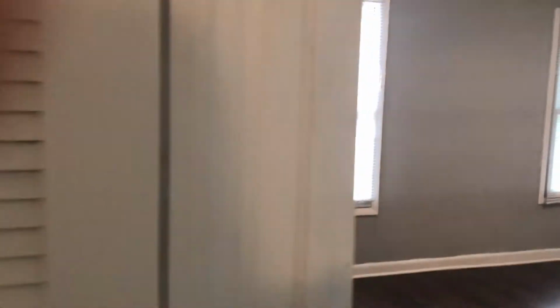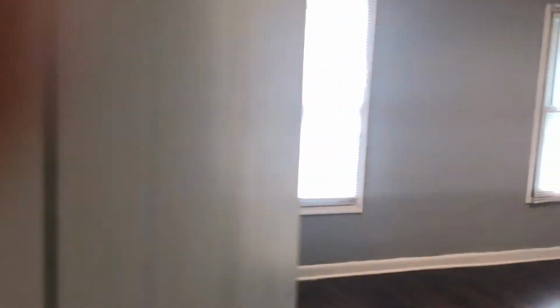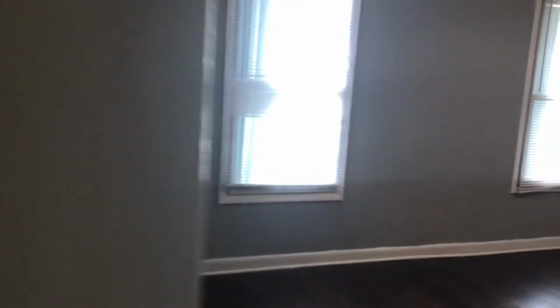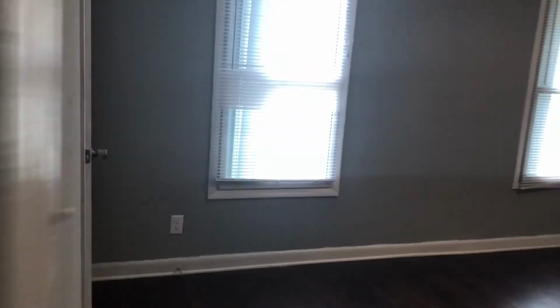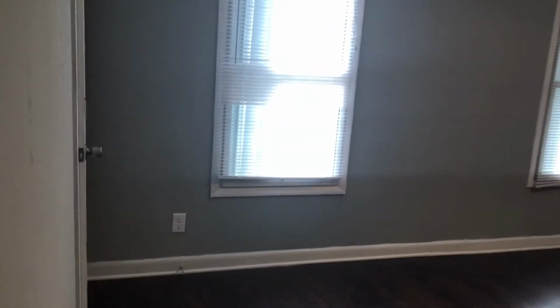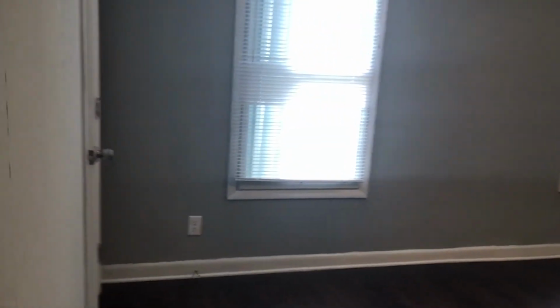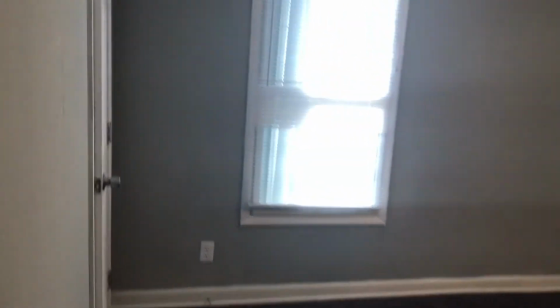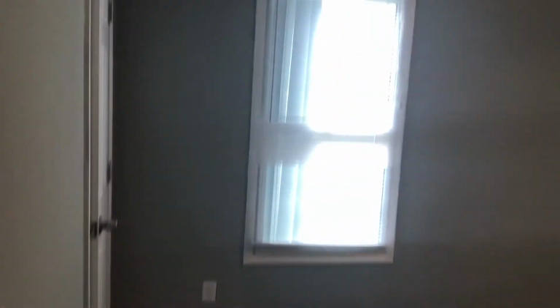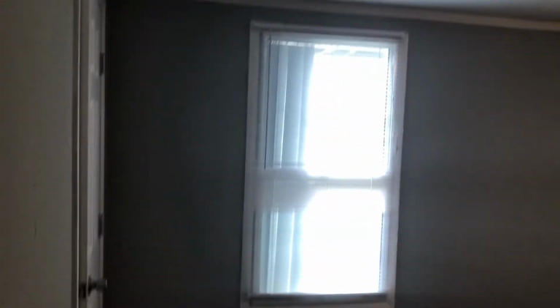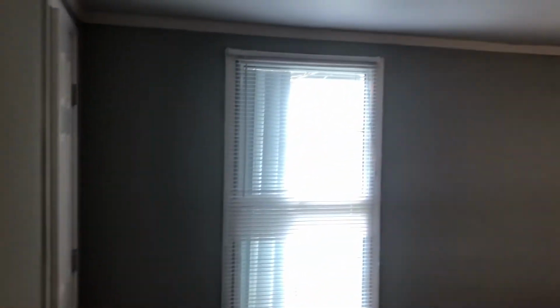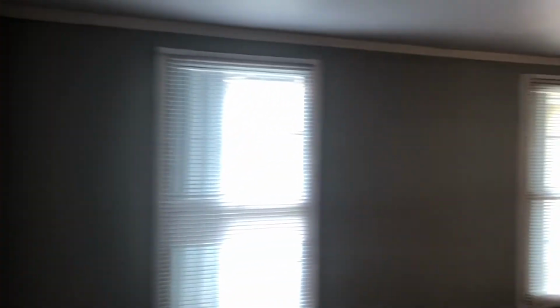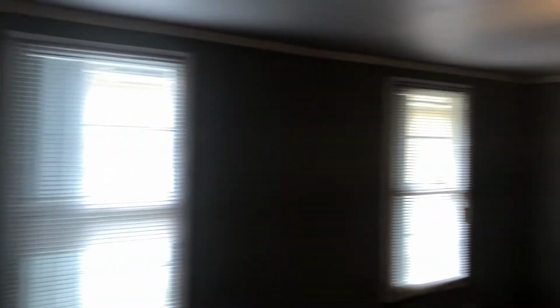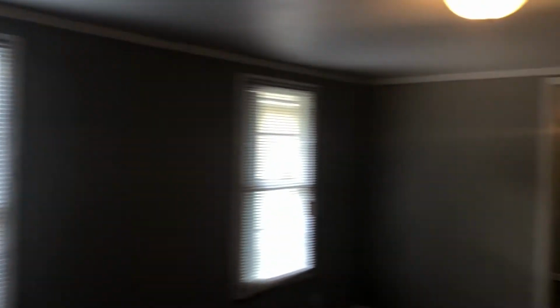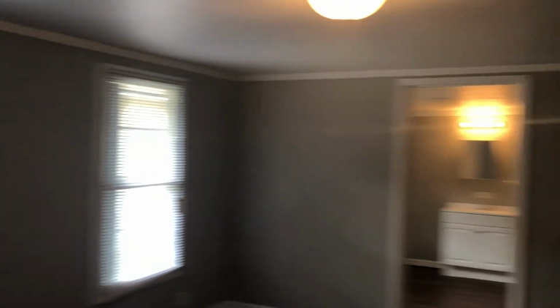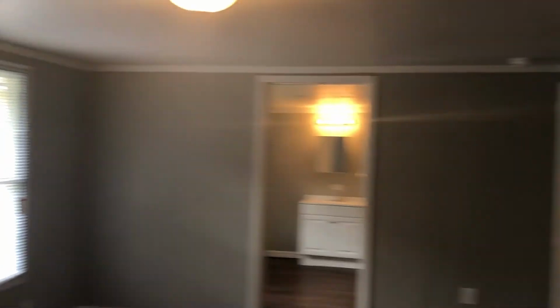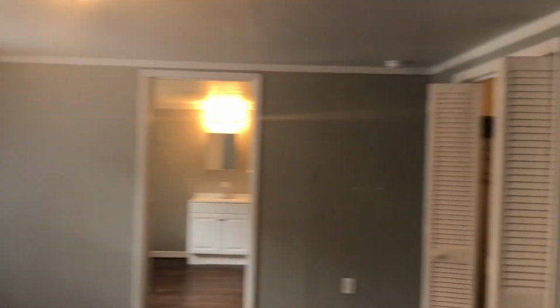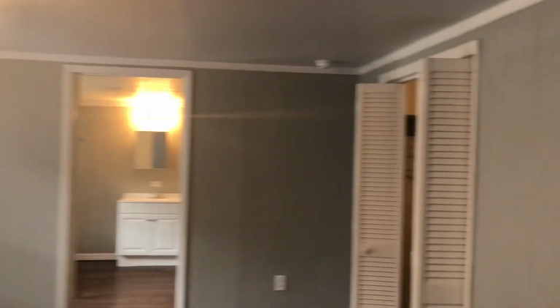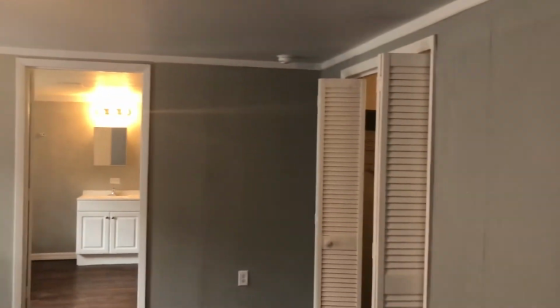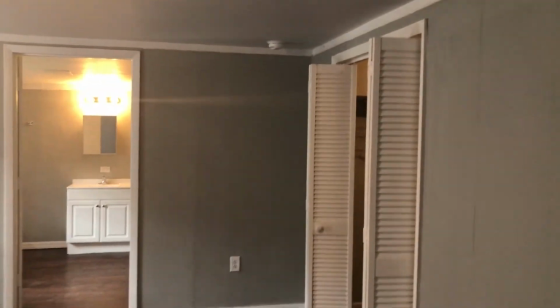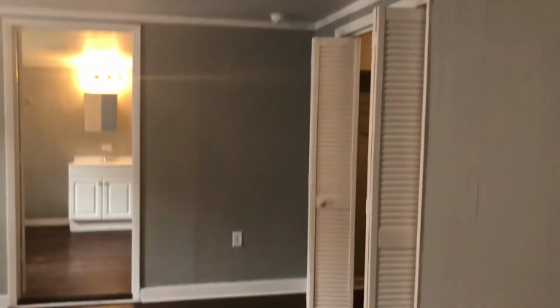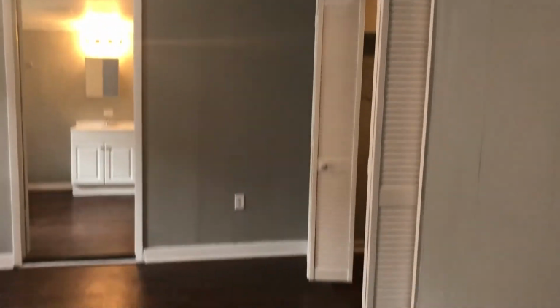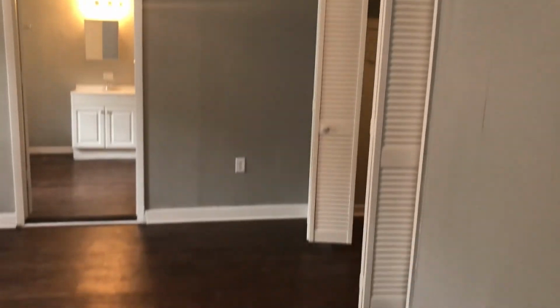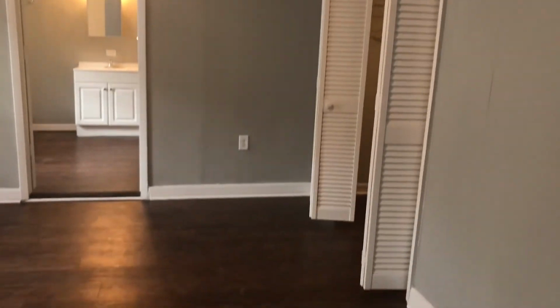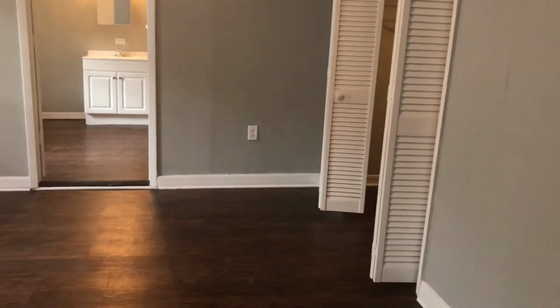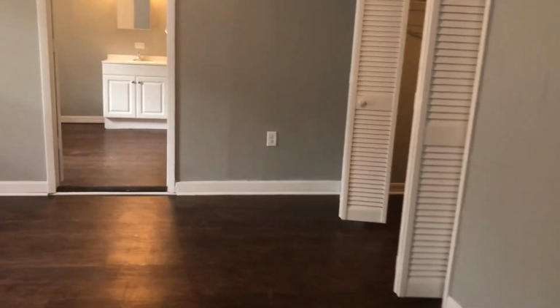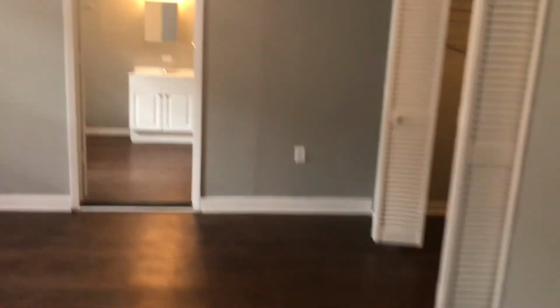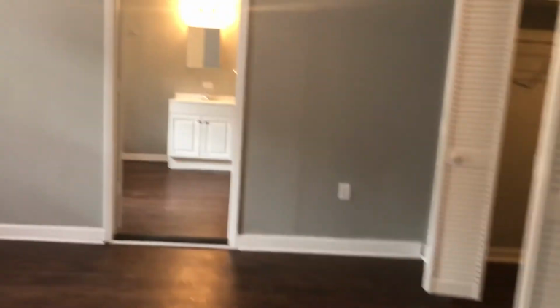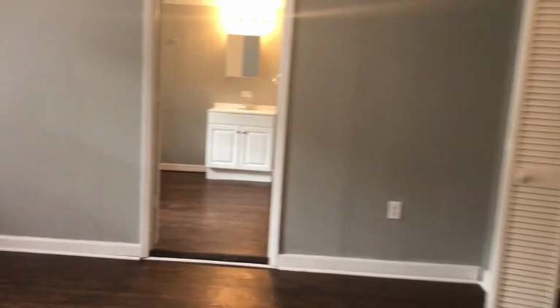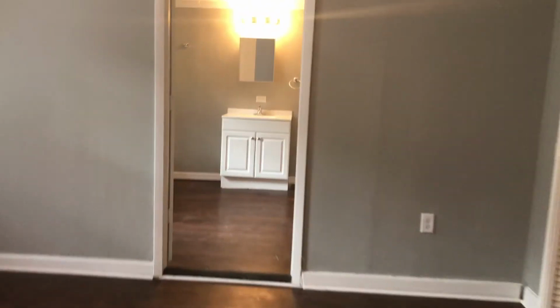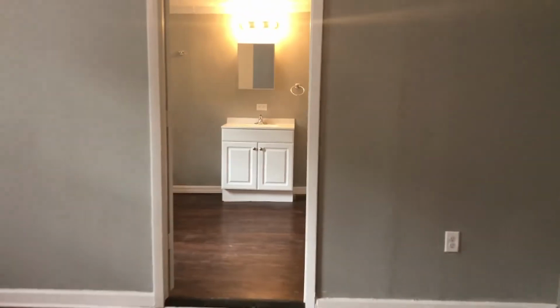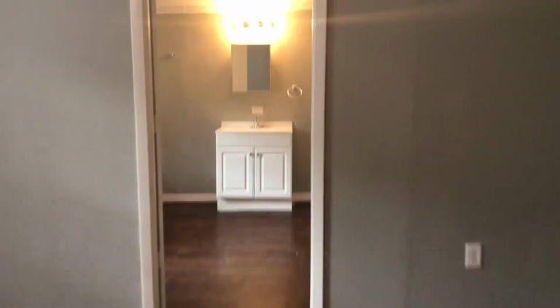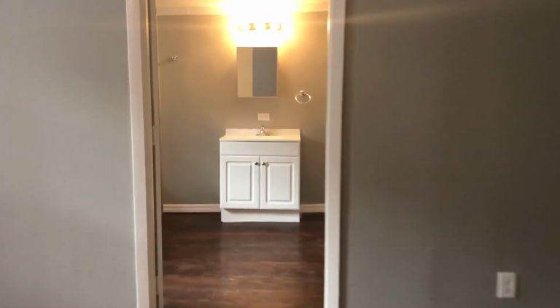And lastly, you come to your master bedroom. Your master bedroom does have its own private bath.